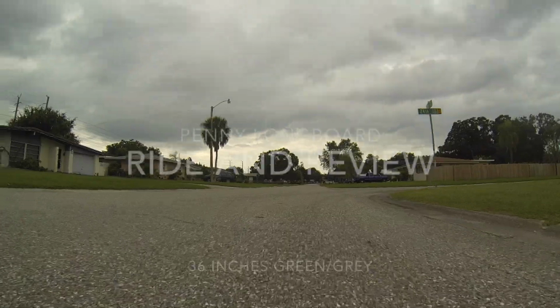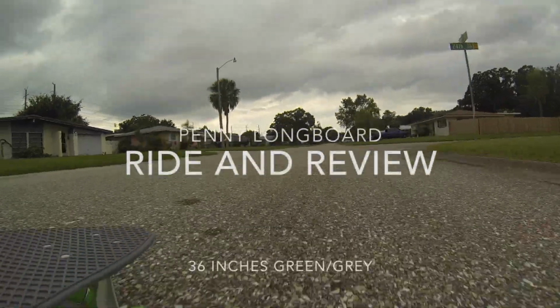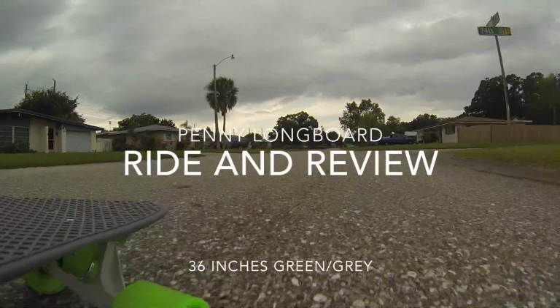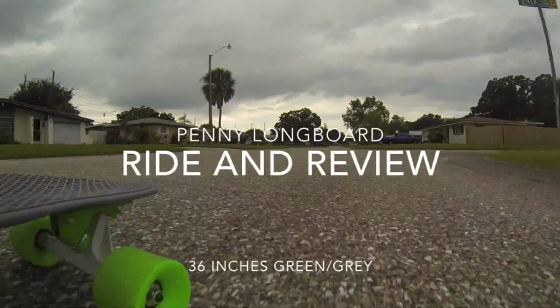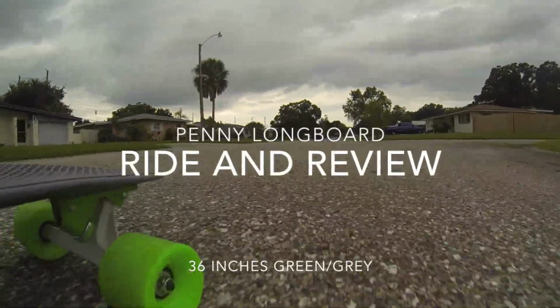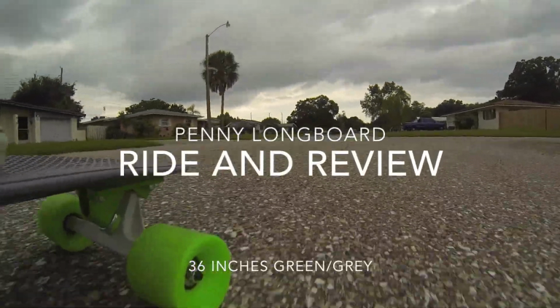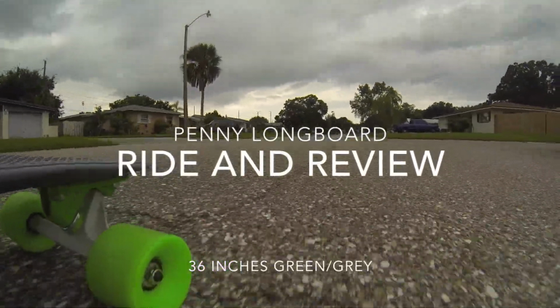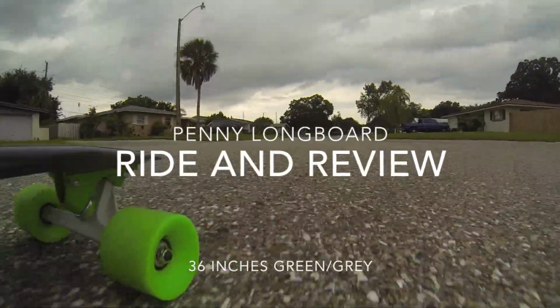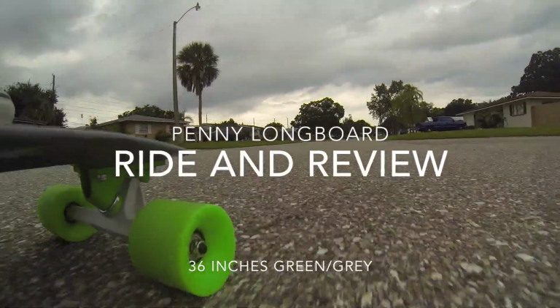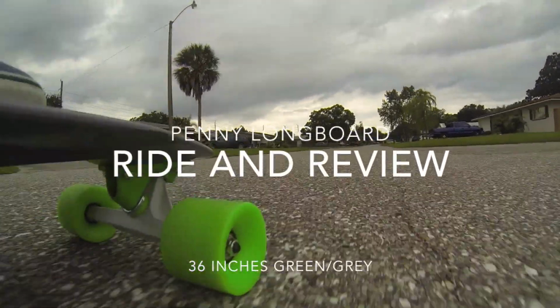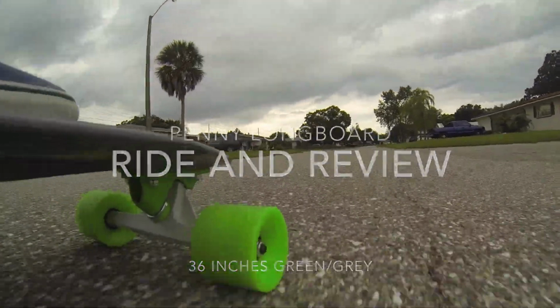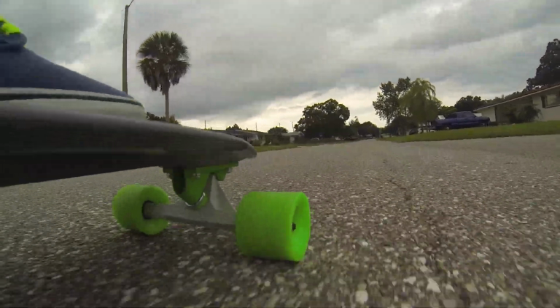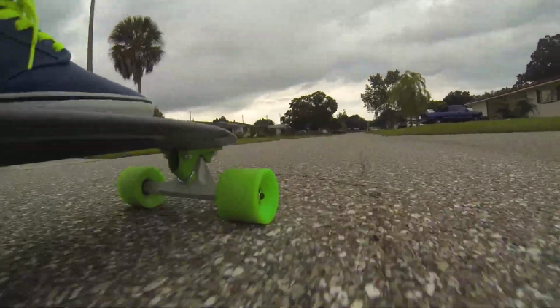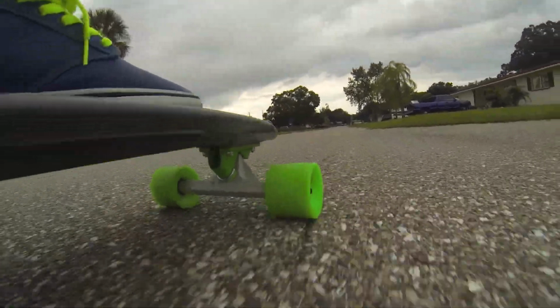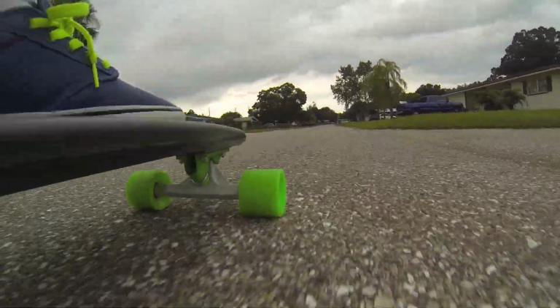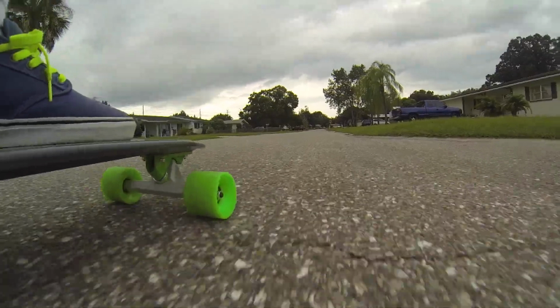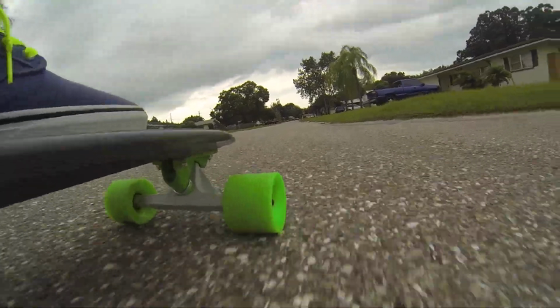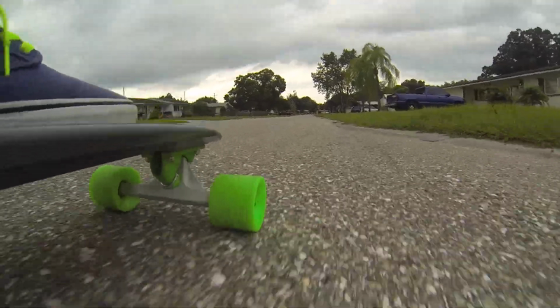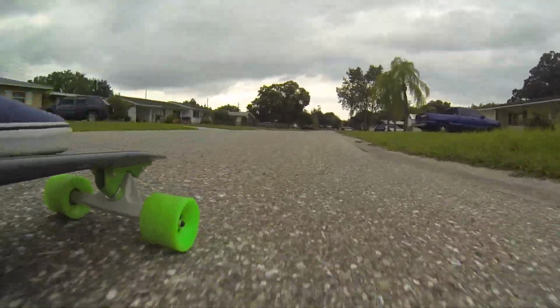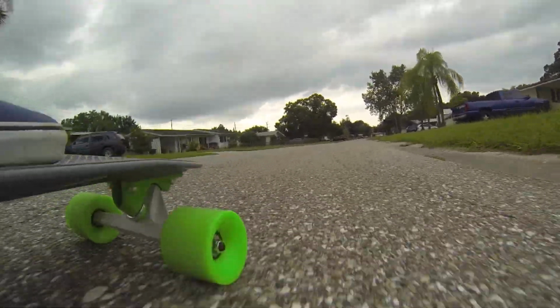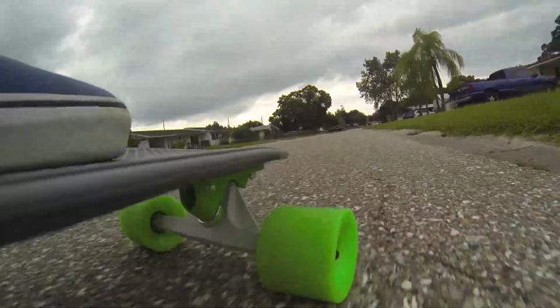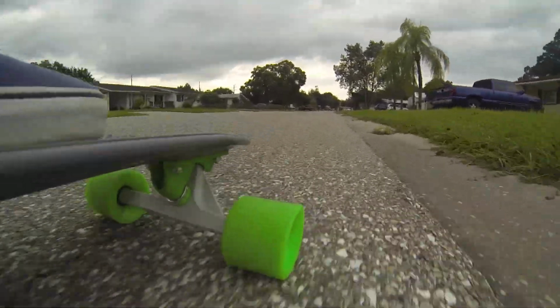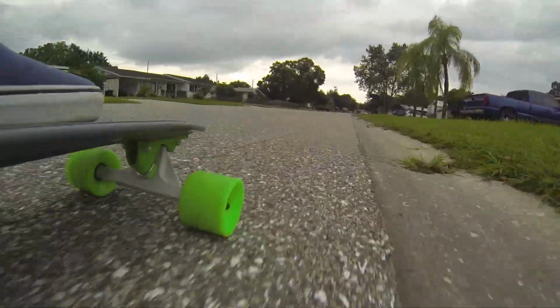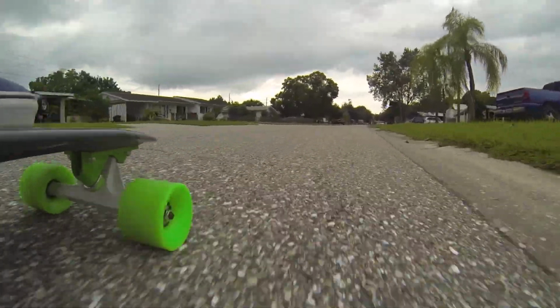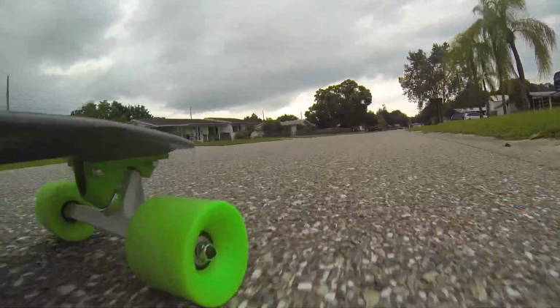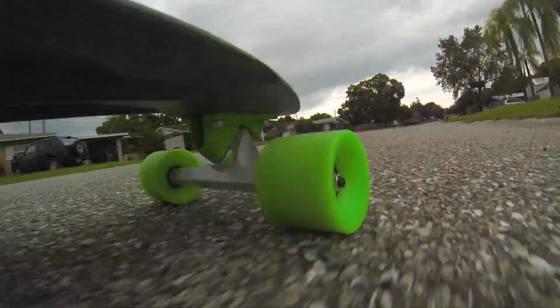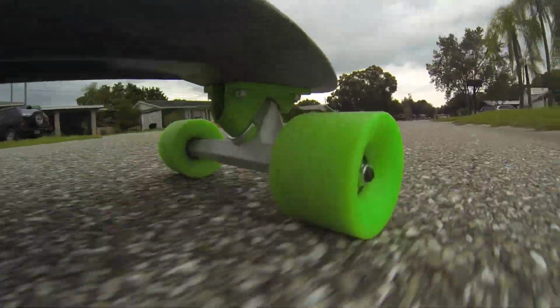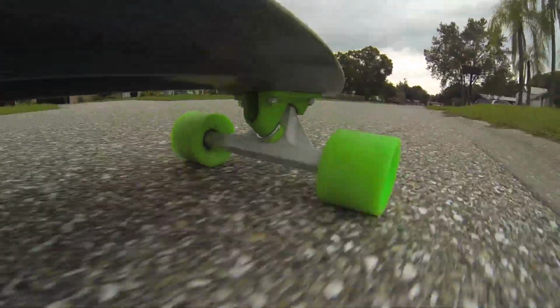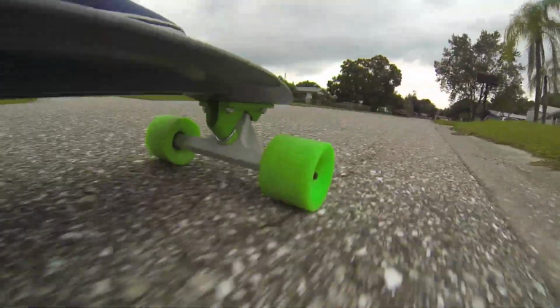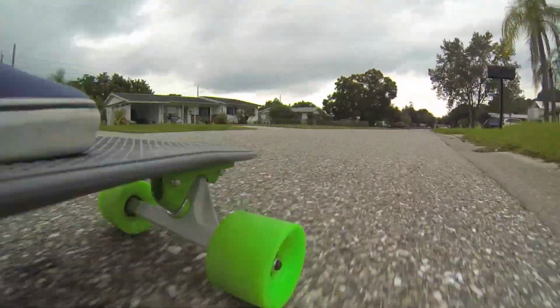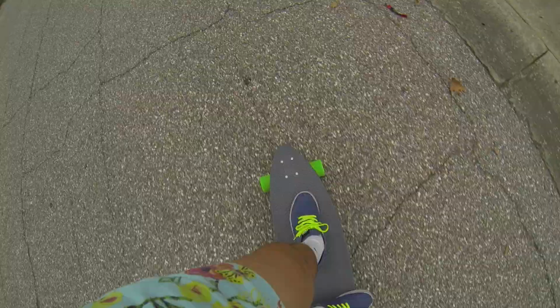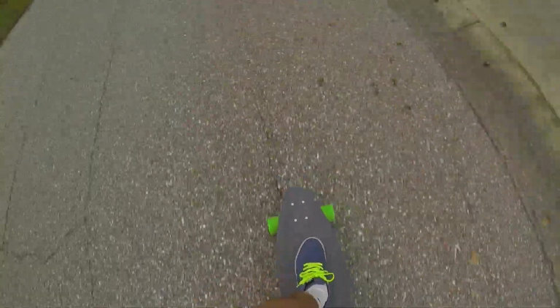Hey YouTube, DT Man Productions here, bringing you a little review of the Penny Longboard. This is a great longboard — 36 inches. I have the green and gray model.